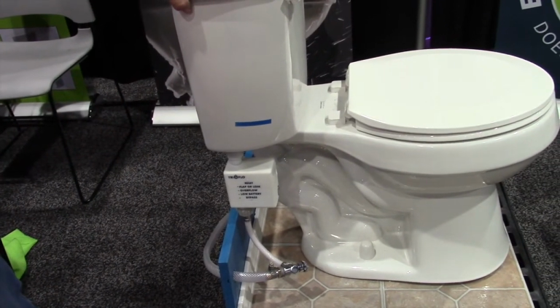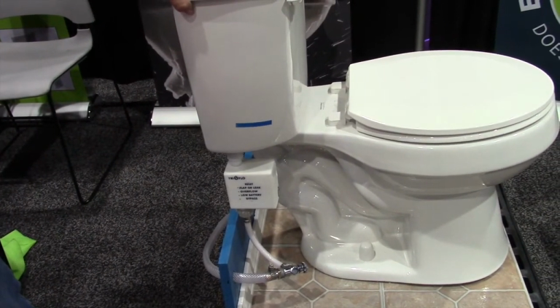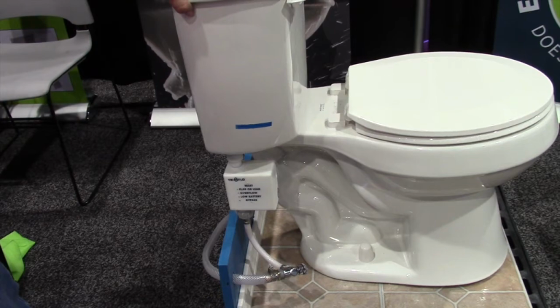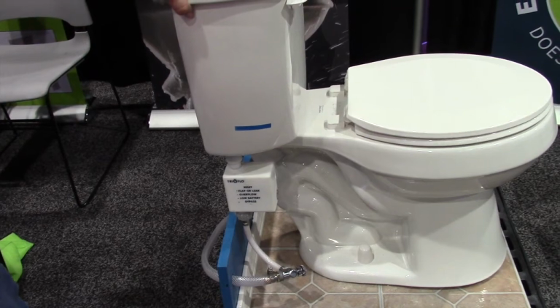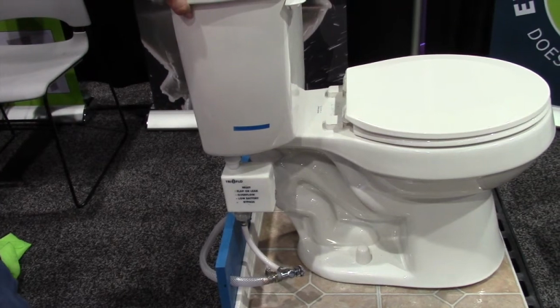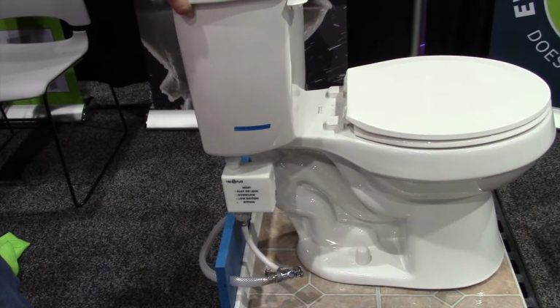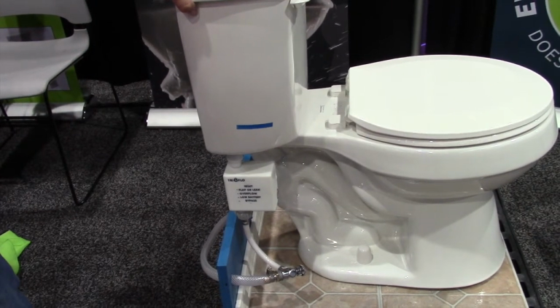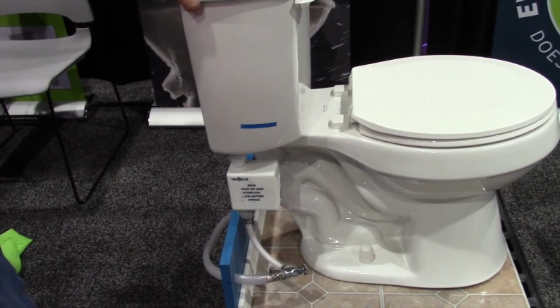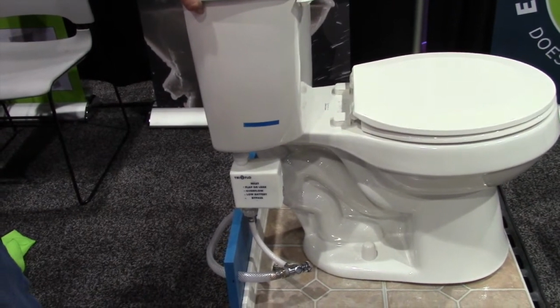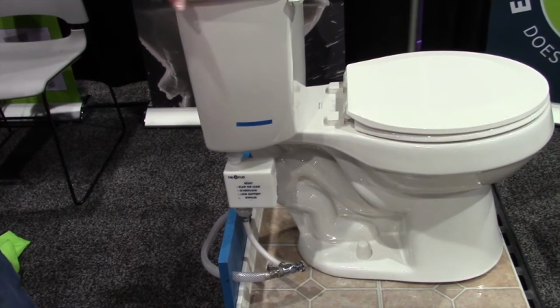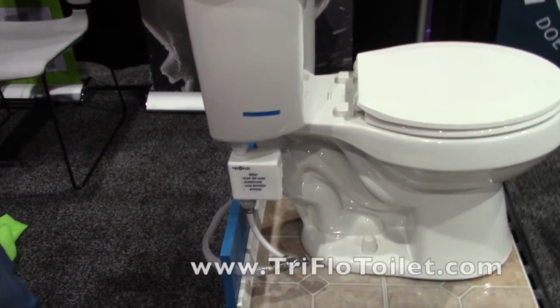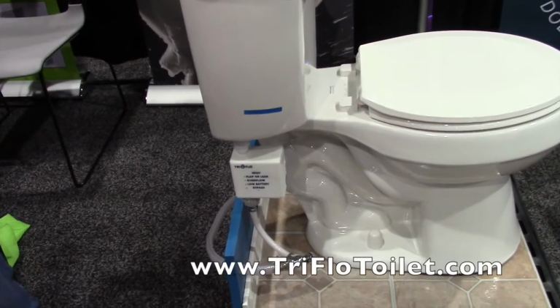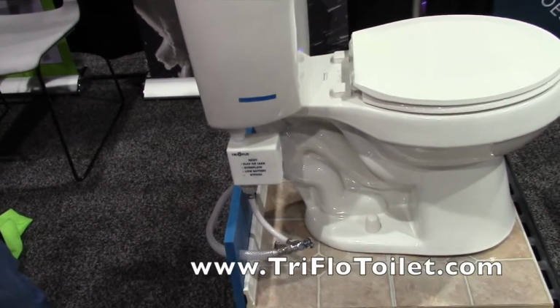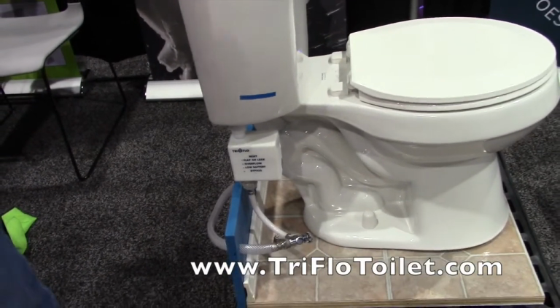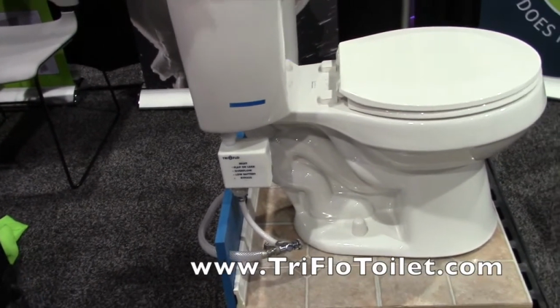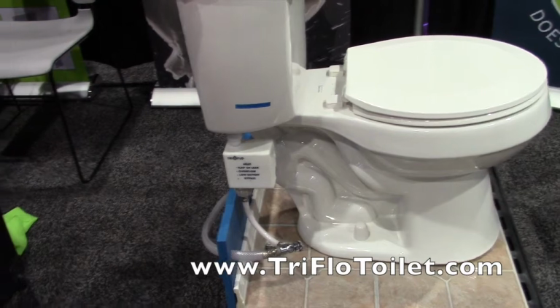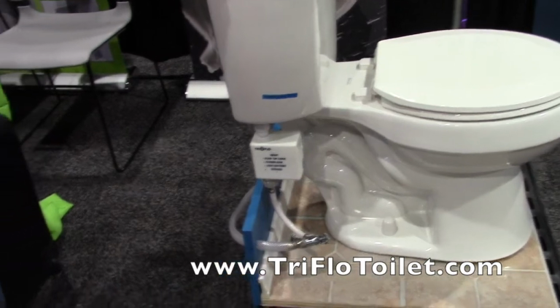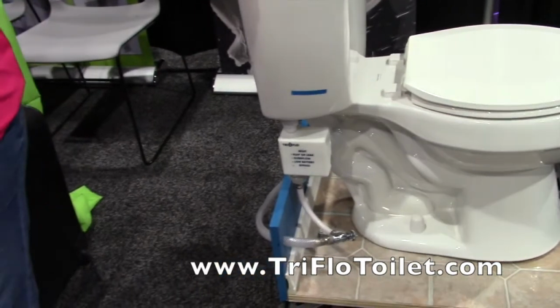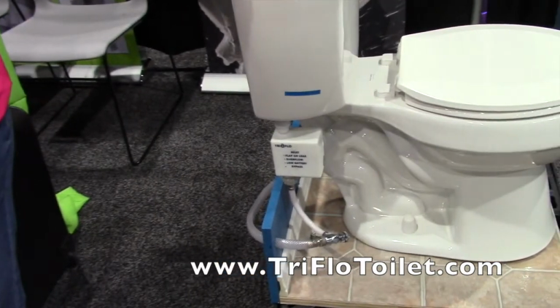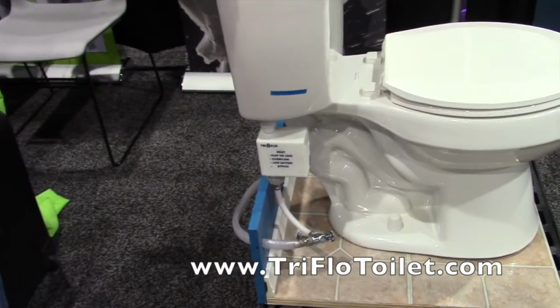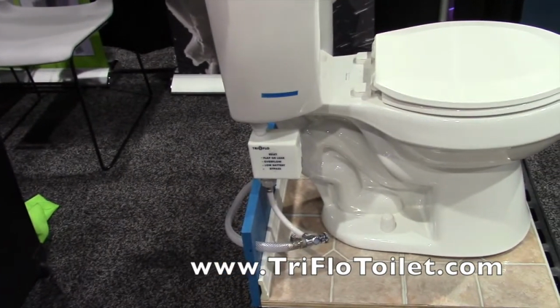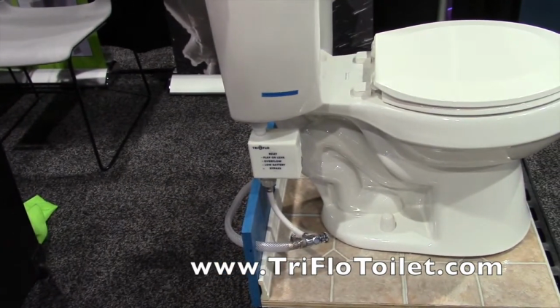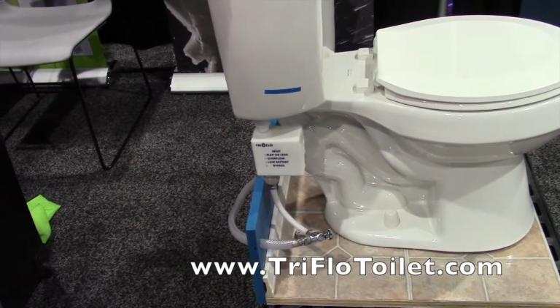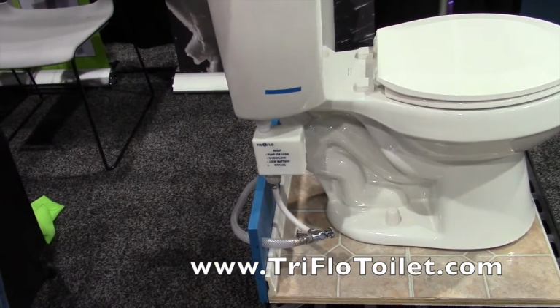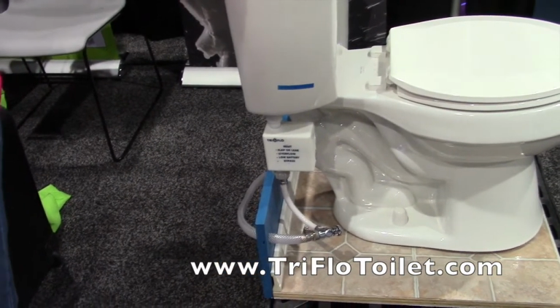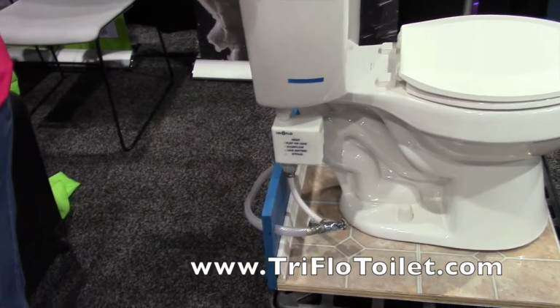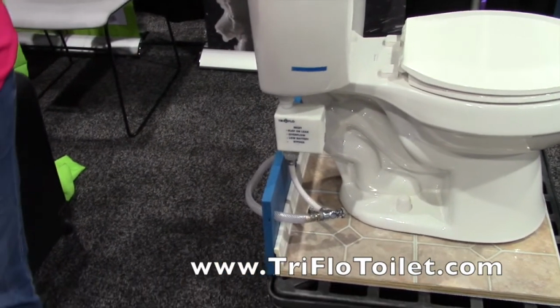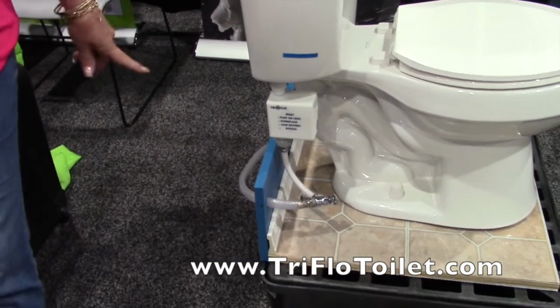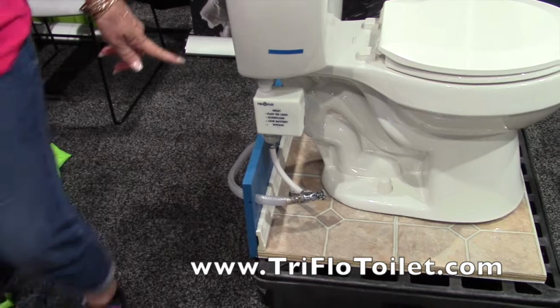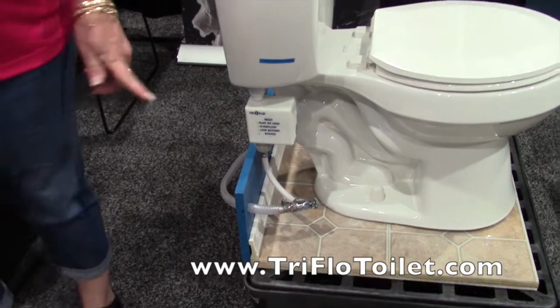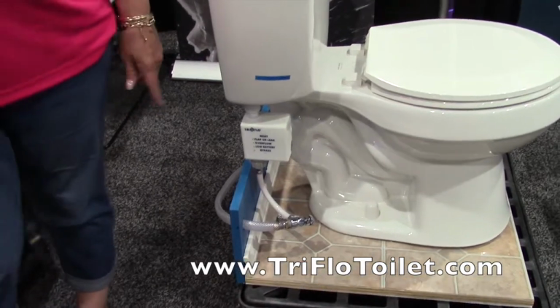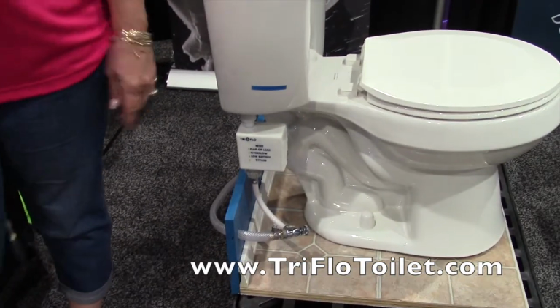If you're interested in purchasing one of our Tri-Flow Toilet Guards, just go to our website at www.tri-foldtoilet.com and we're taking orders online.